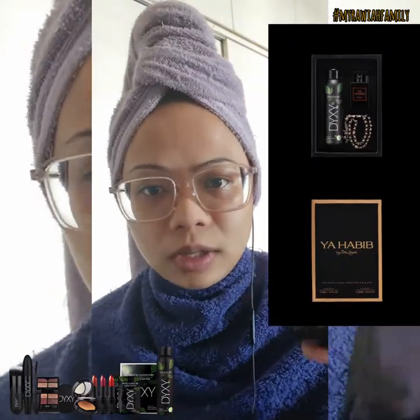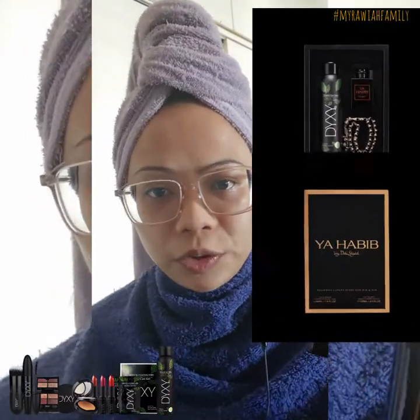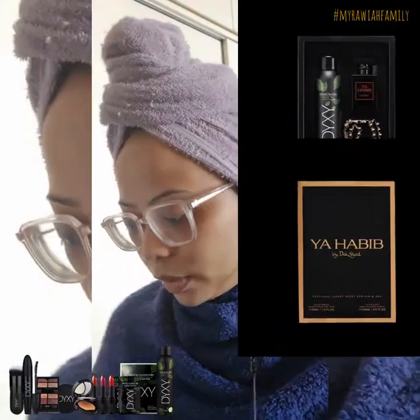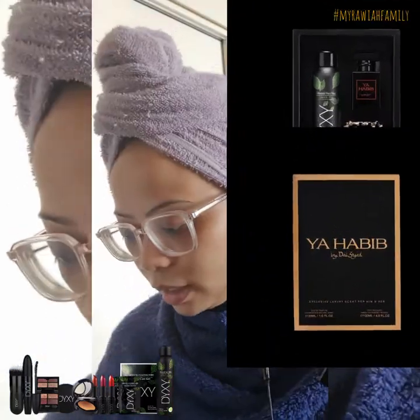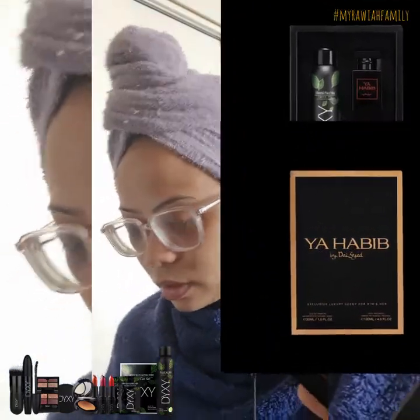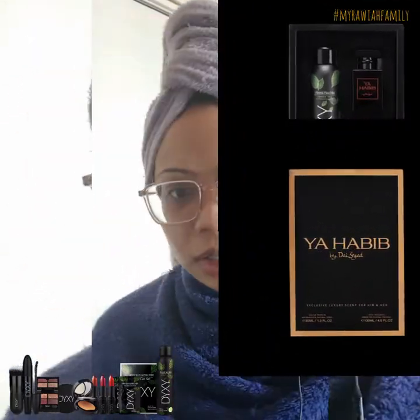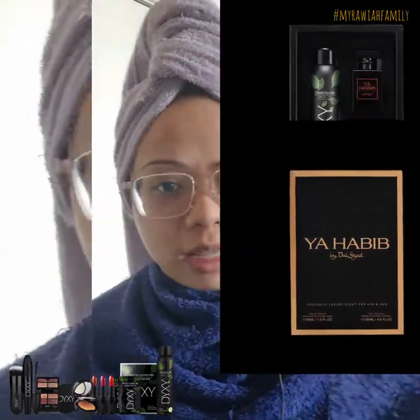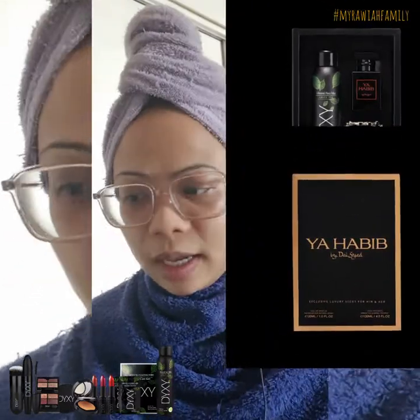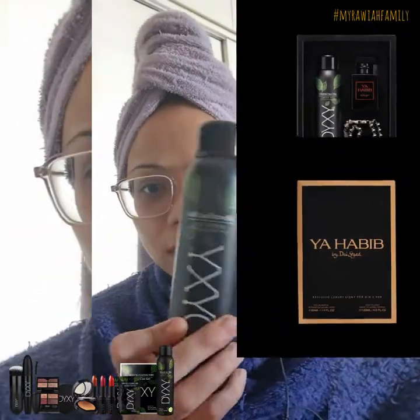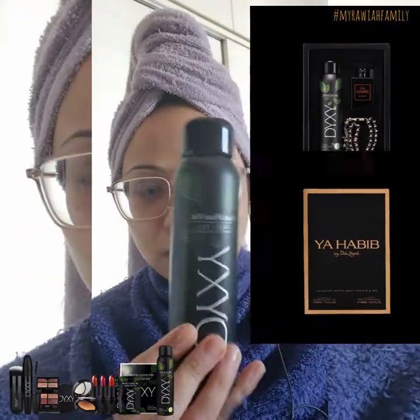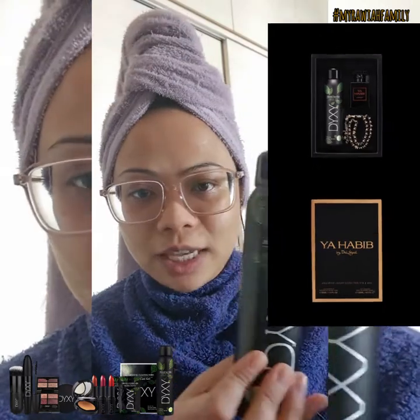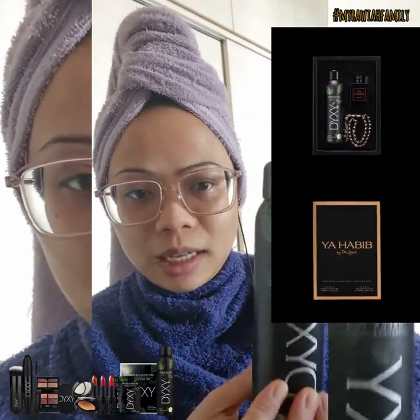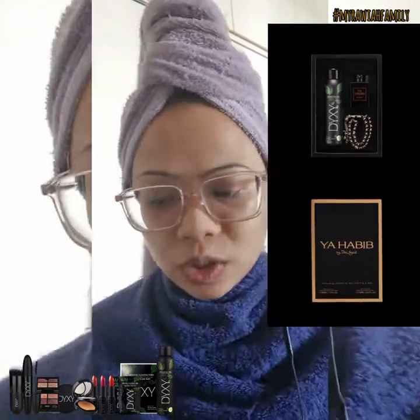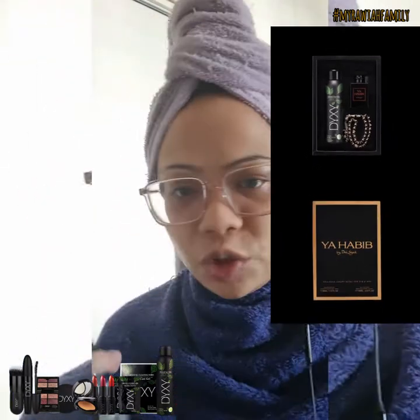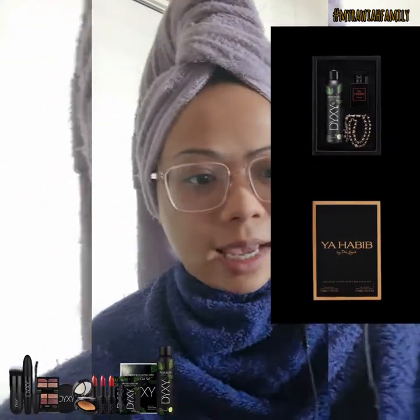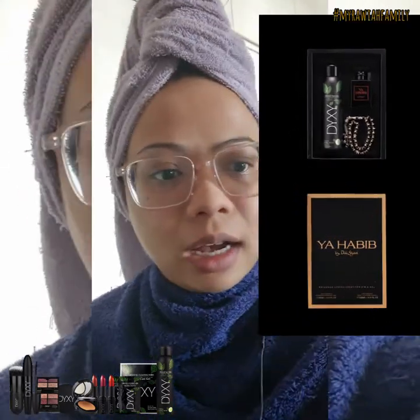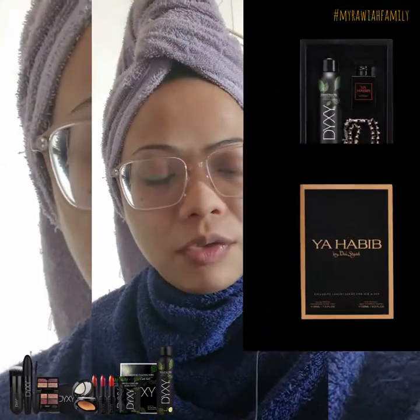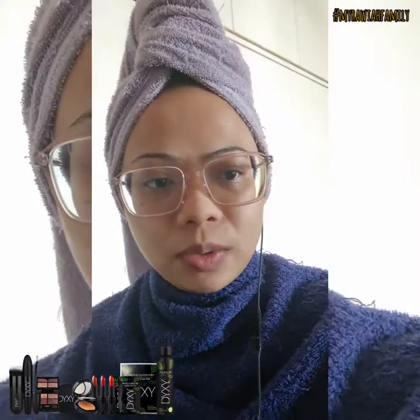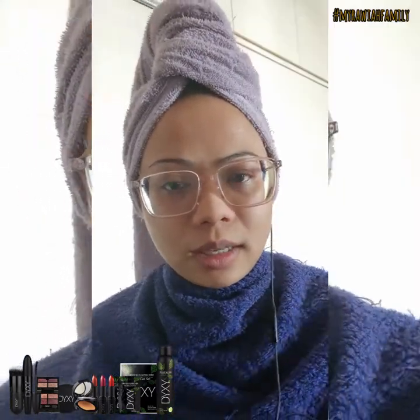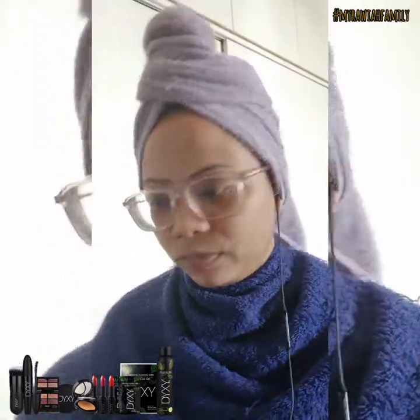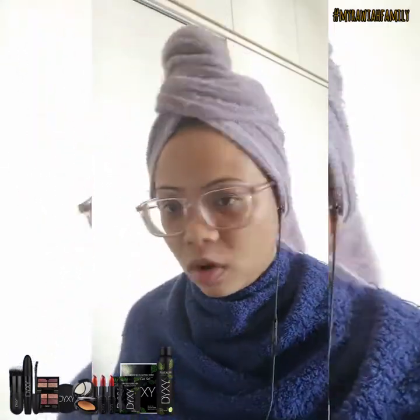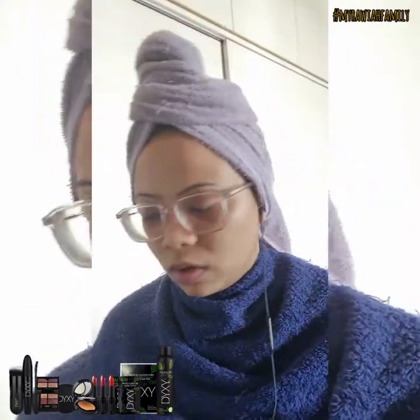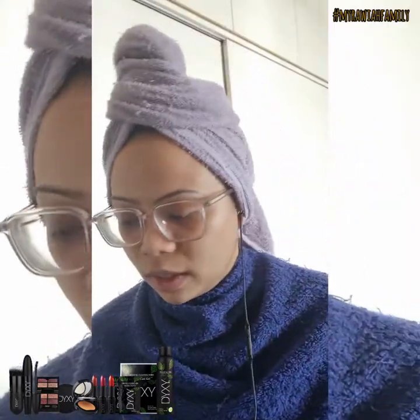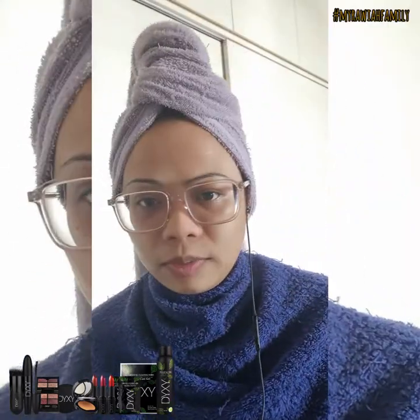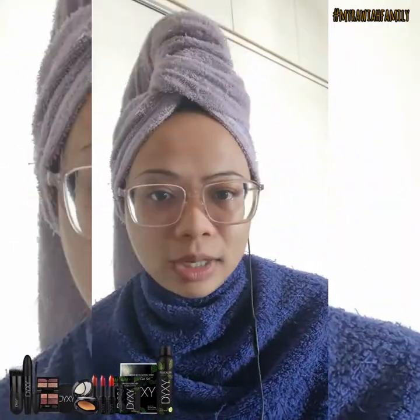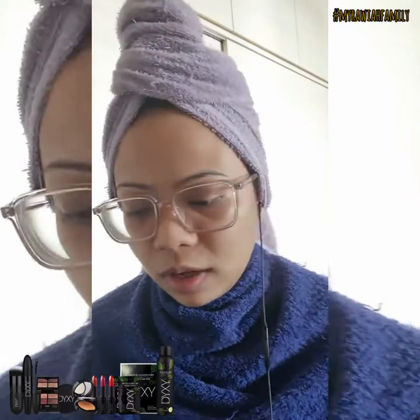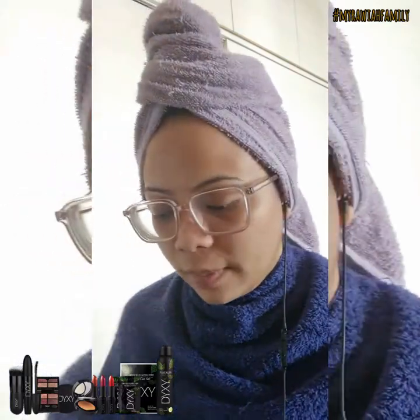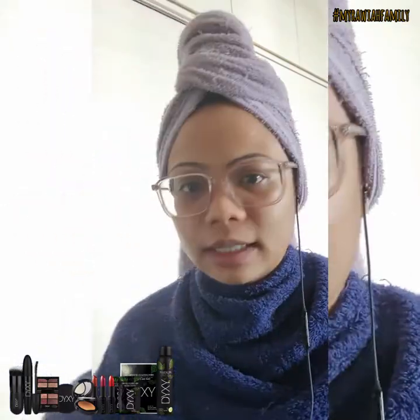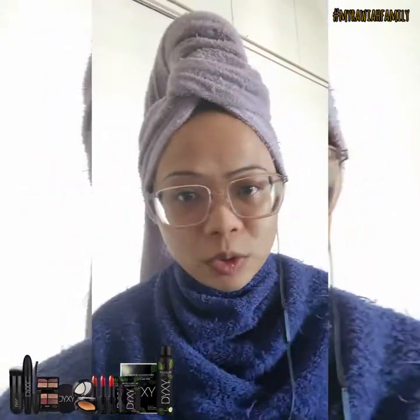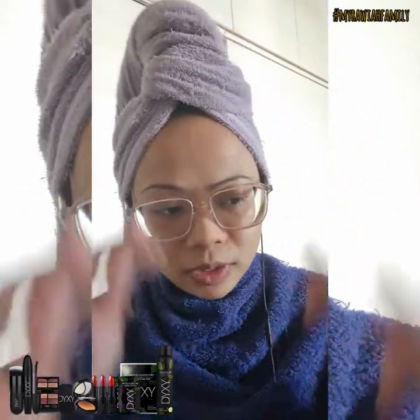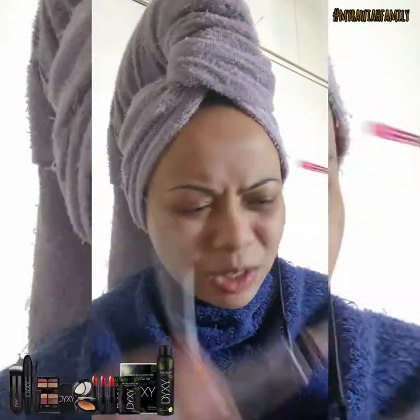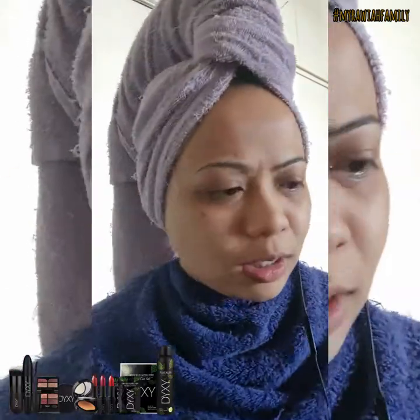Hey yo, Dixie! So we have 3 sets for those who want to order for 2 days, inshallah, just let us know. So this morning,